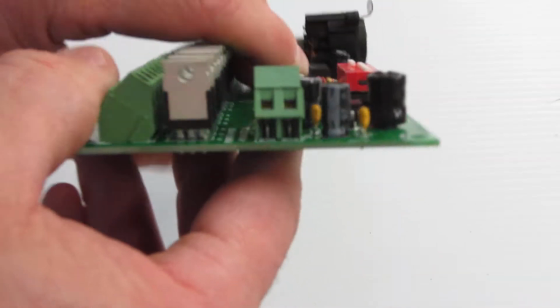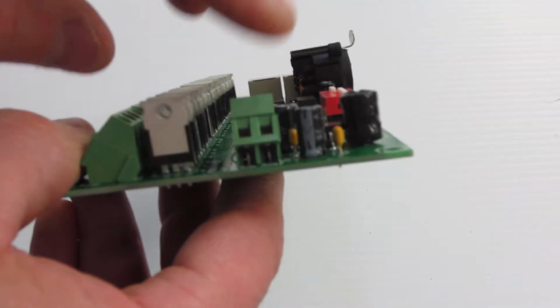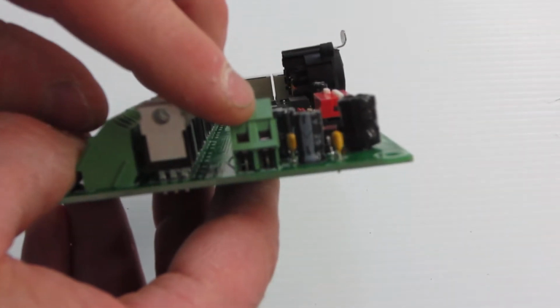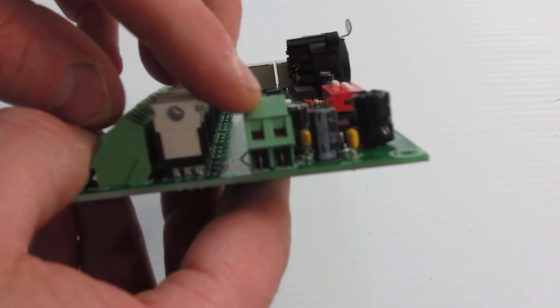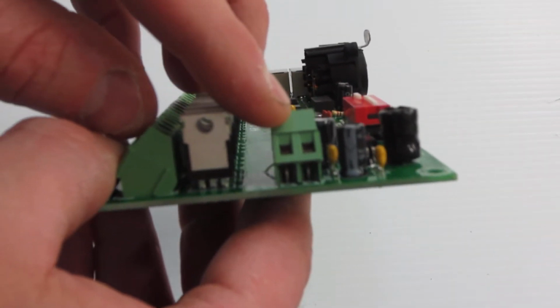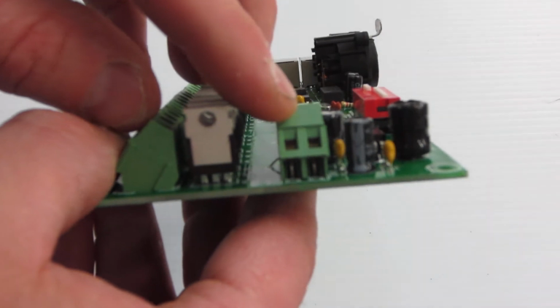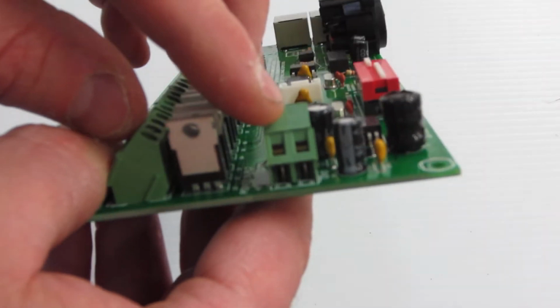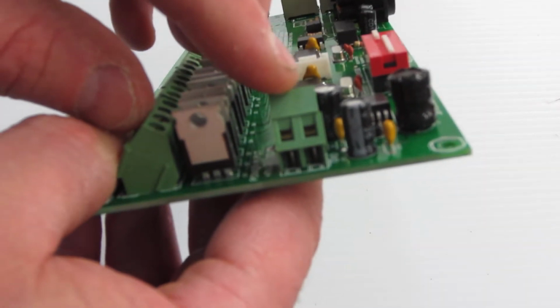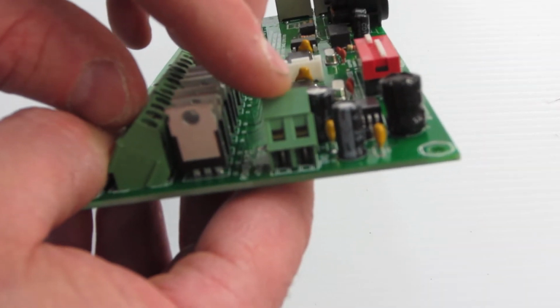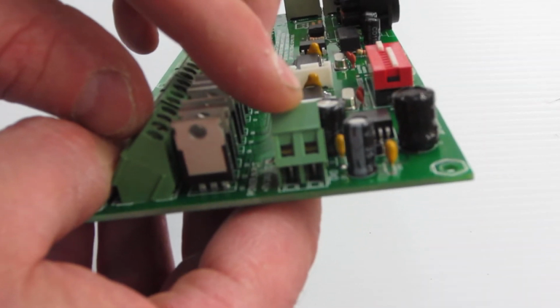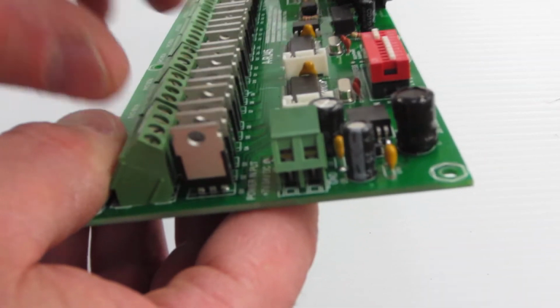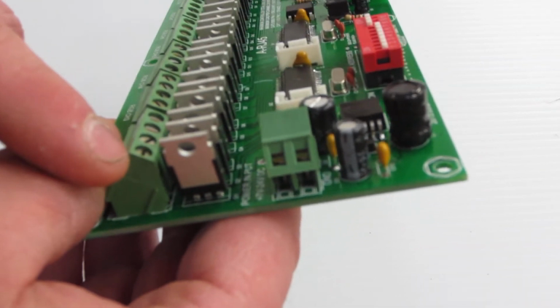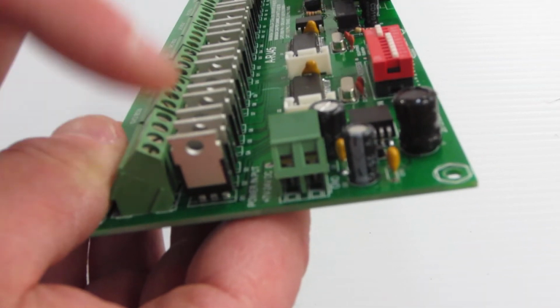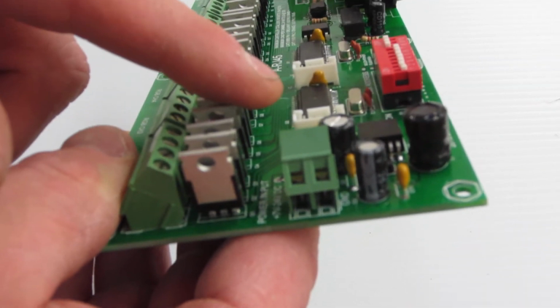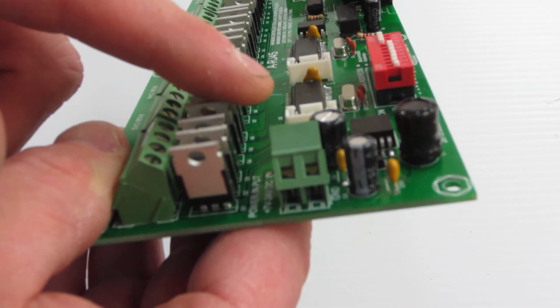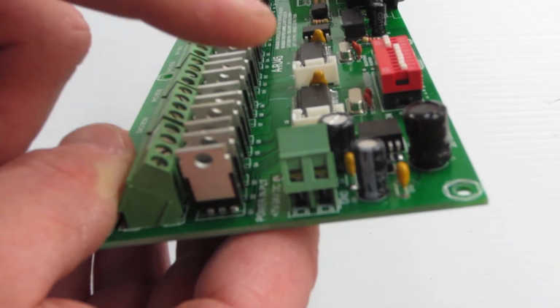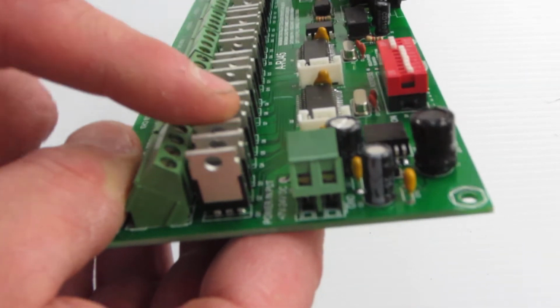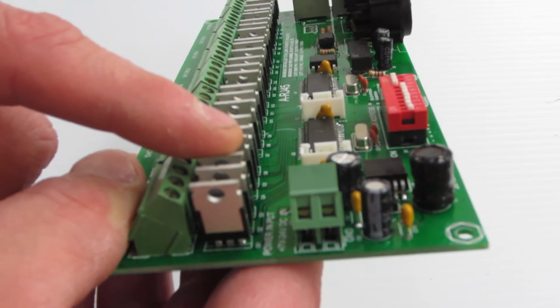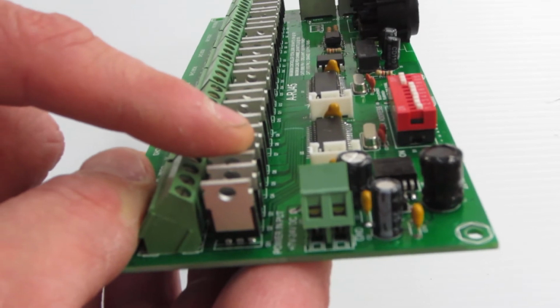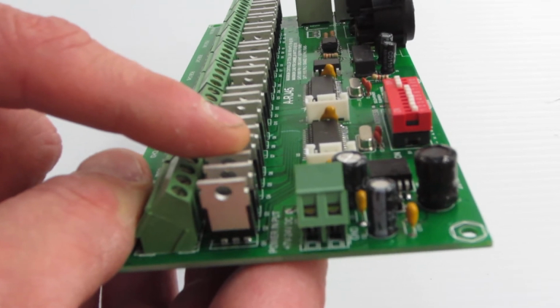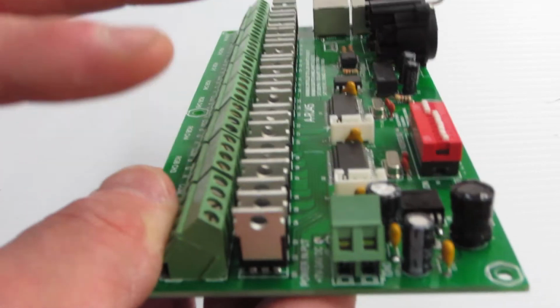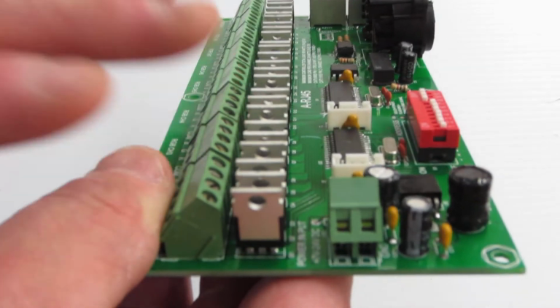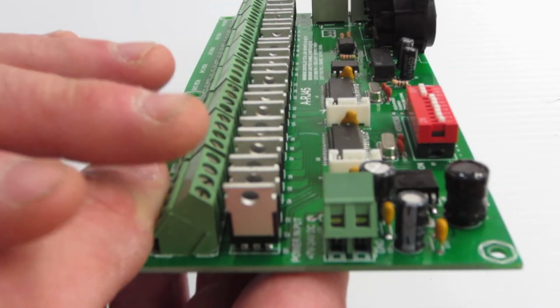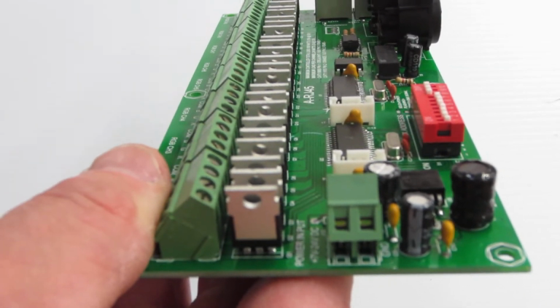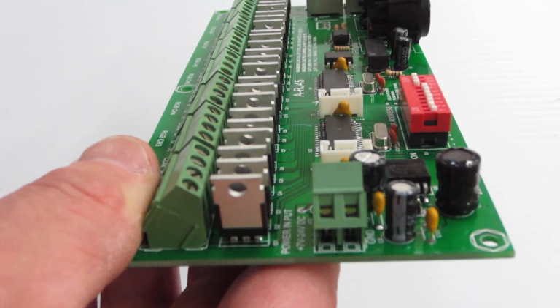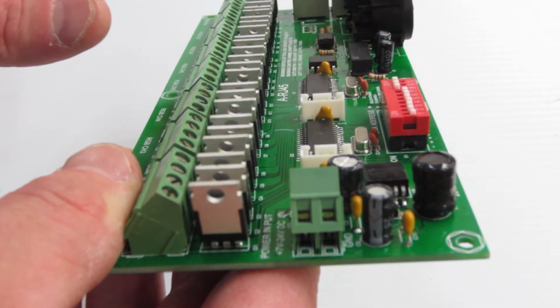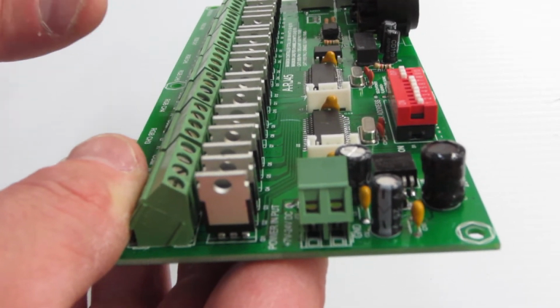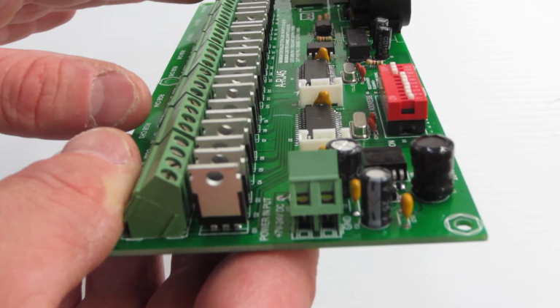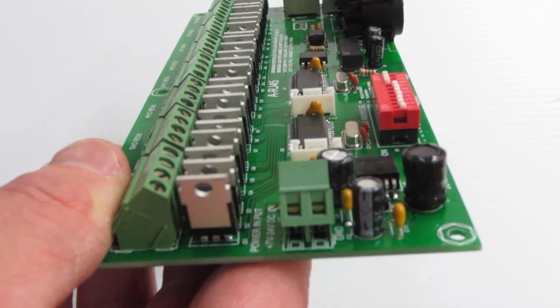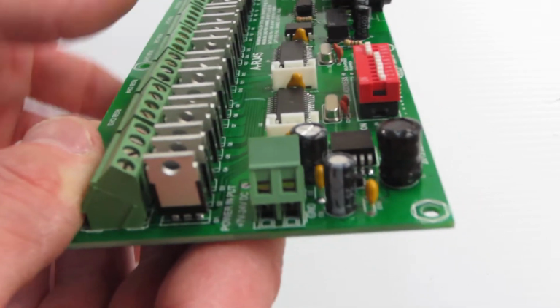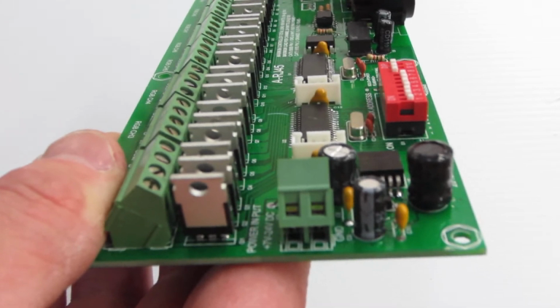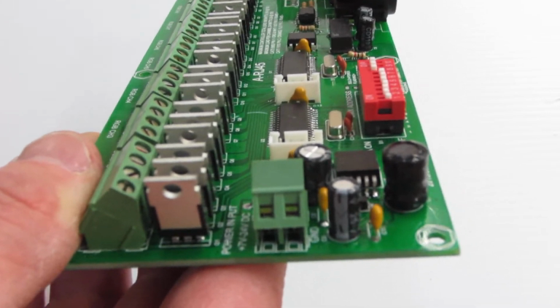On the front here, we have the screw terminals for the power input. The power input runs from 7 to 24 volts DC, so you can run this controller with lights that run anywhere from 7 volts to 24 volts DC.